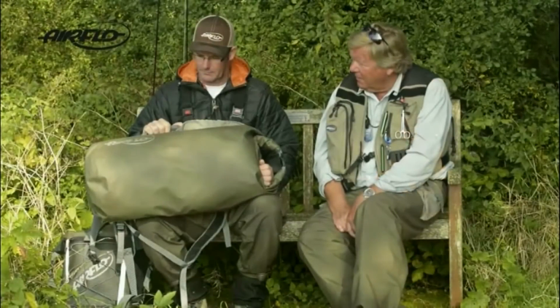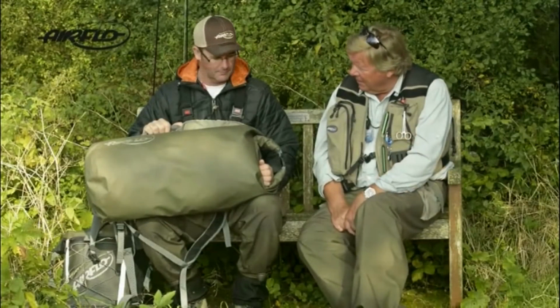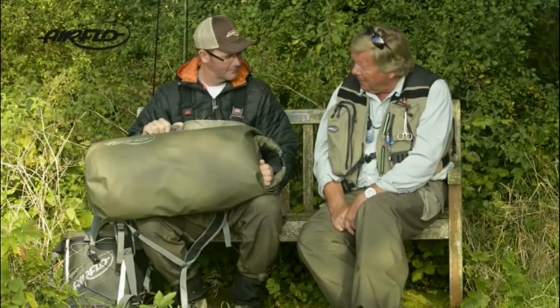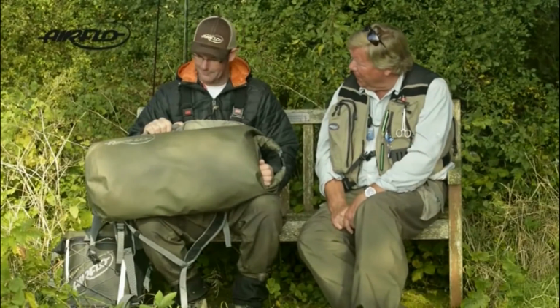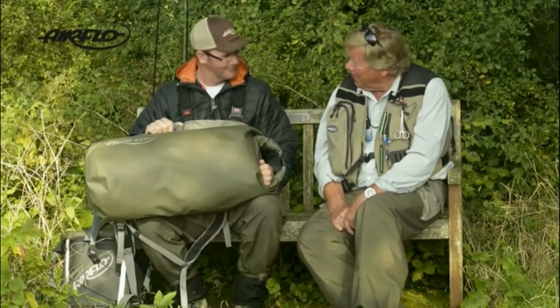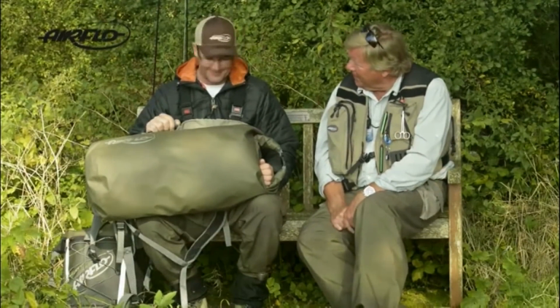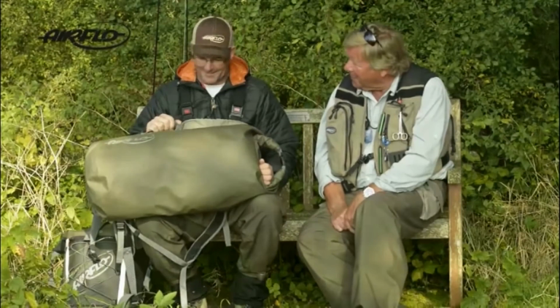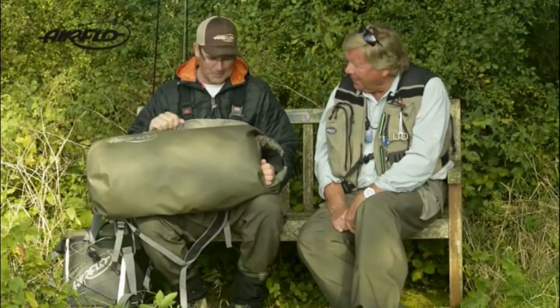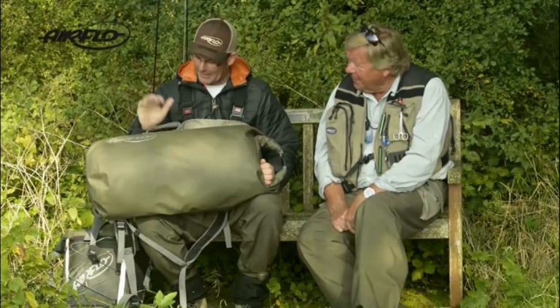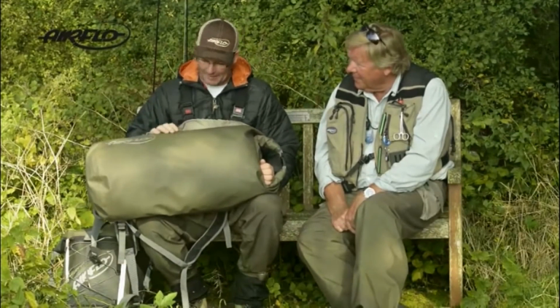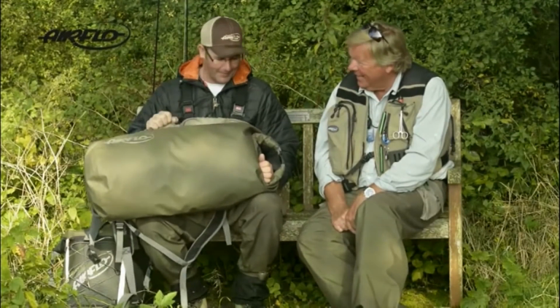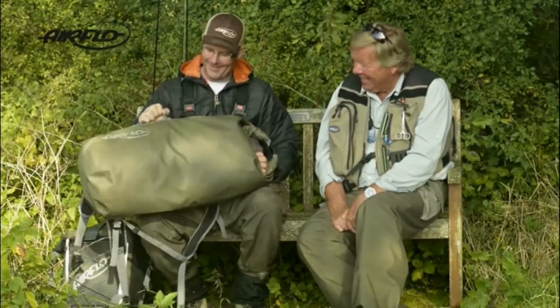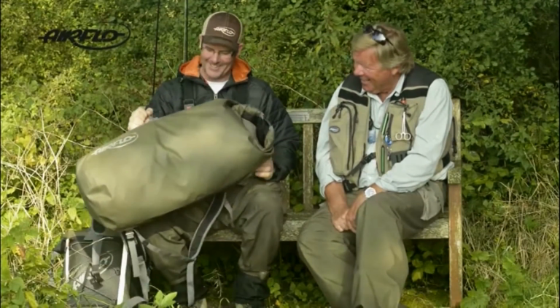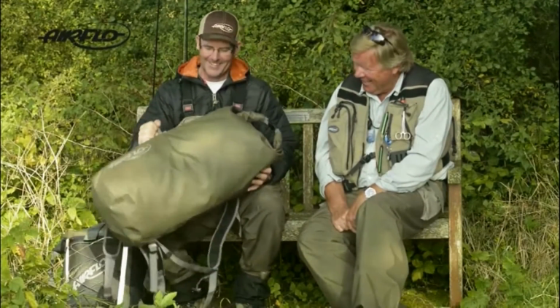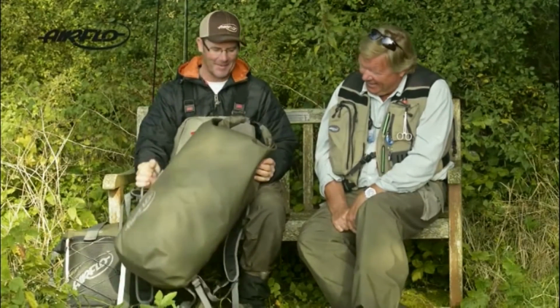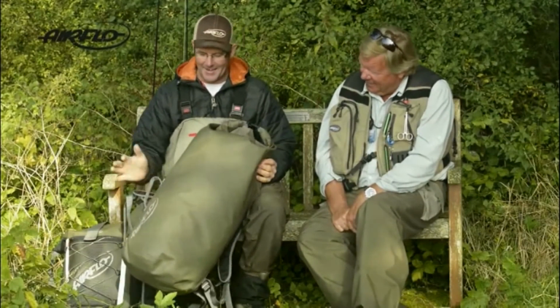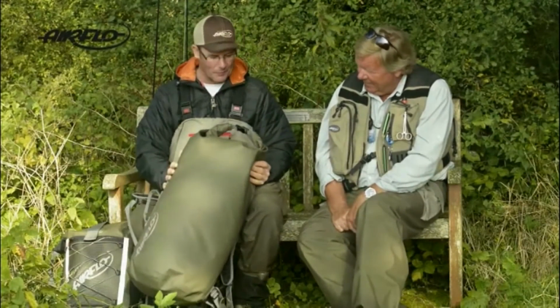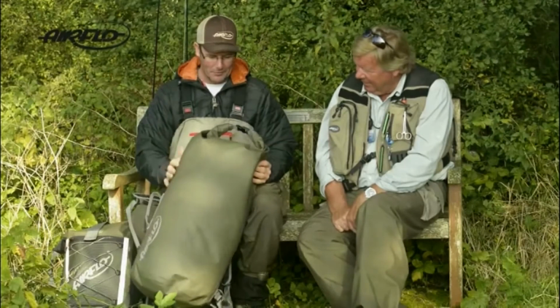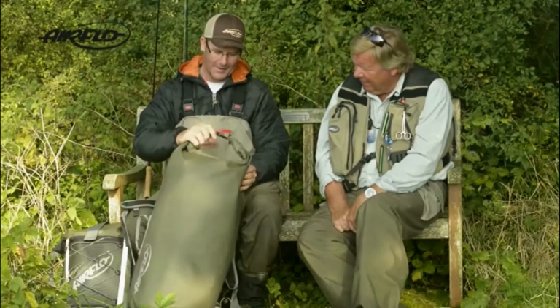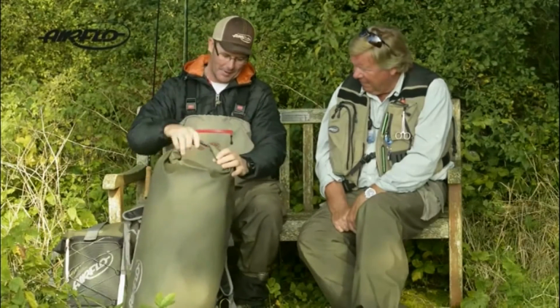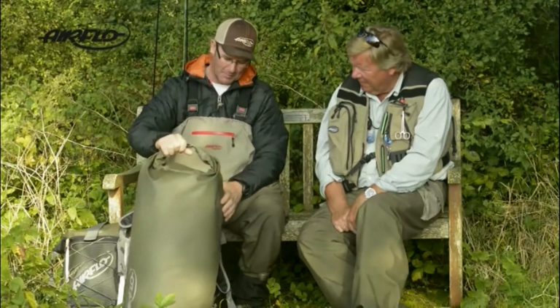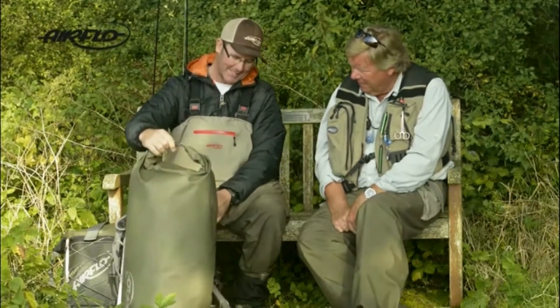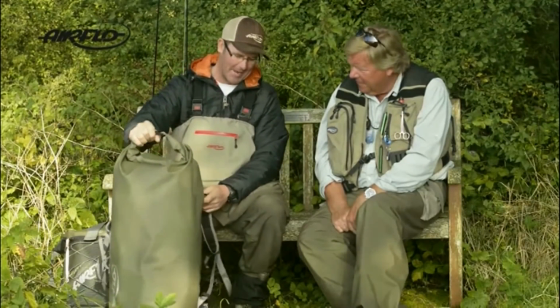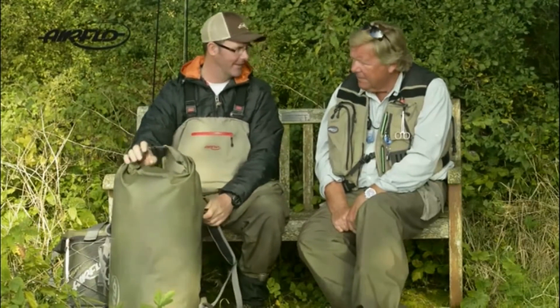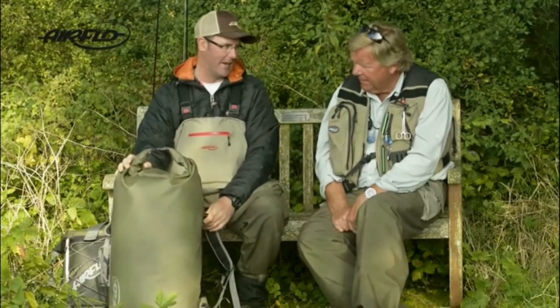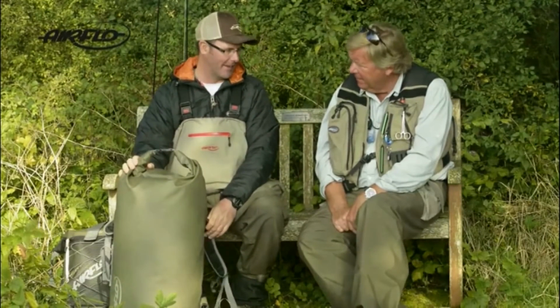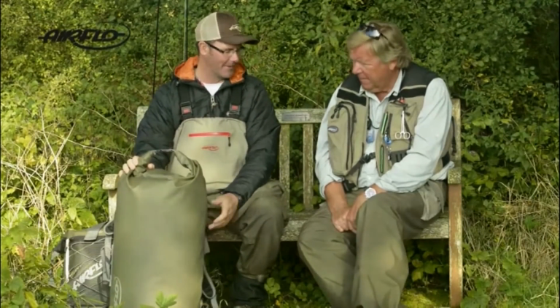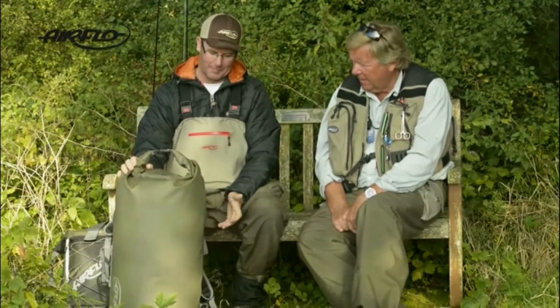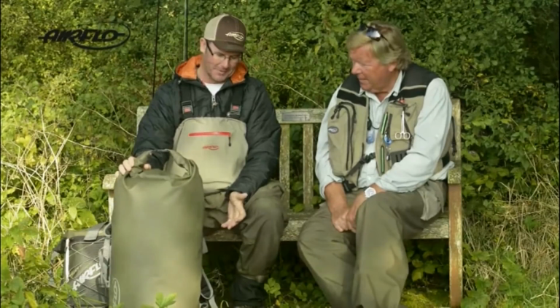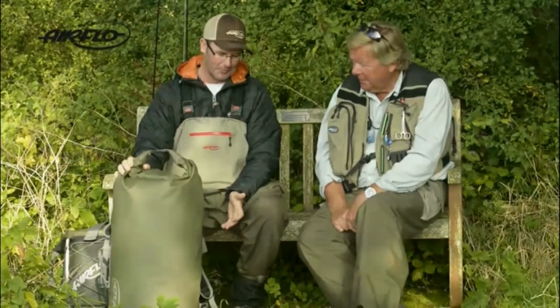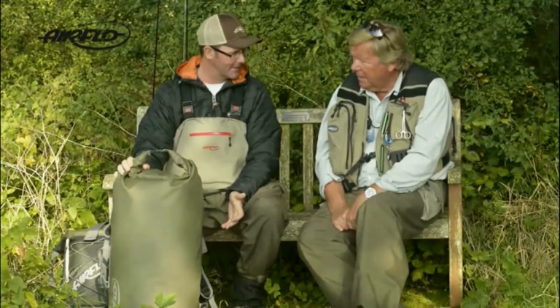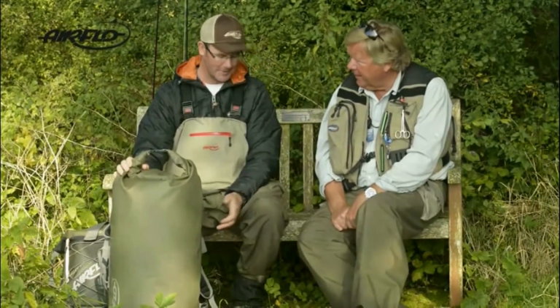So this looks like the big brother version of the backpack then. Yeah, this is the body bag. It's completely waterproof, it's got a big roll-top and 60 litres of capacity — you can fit anything in there. You could probably go for a day's boat fishing with this. Yeah, easily.